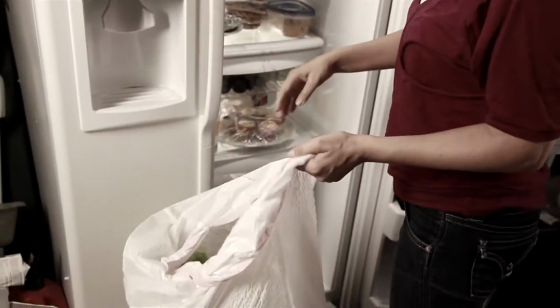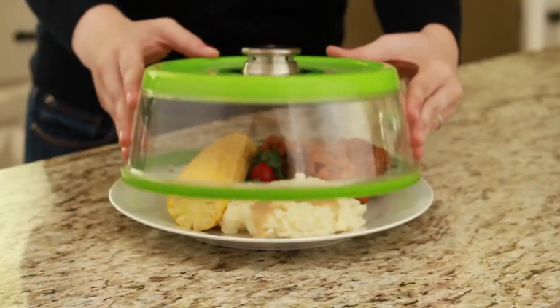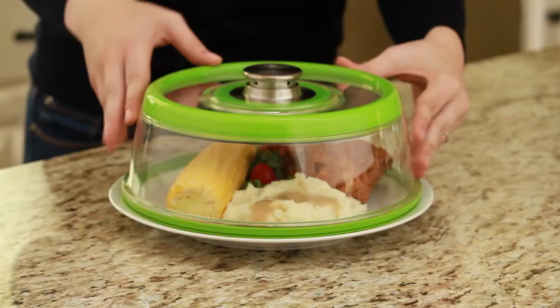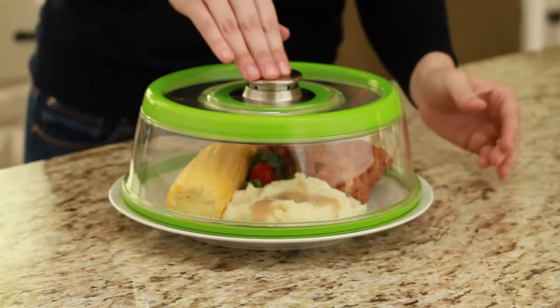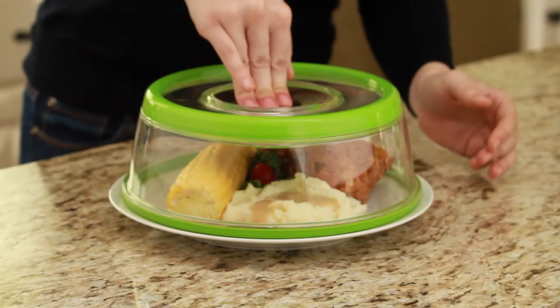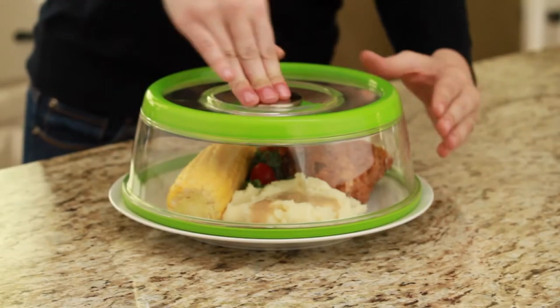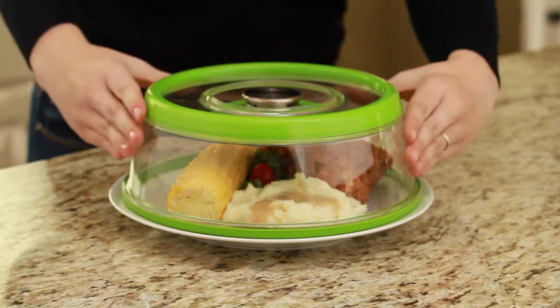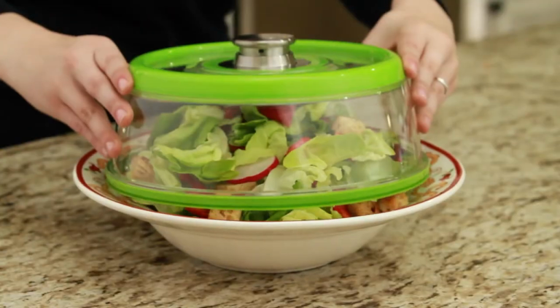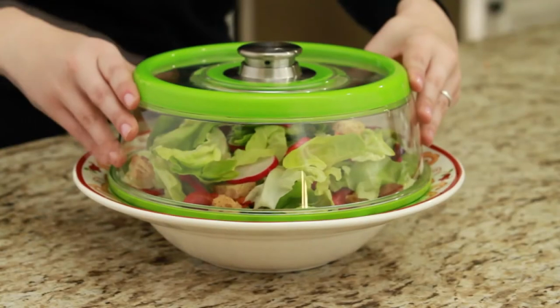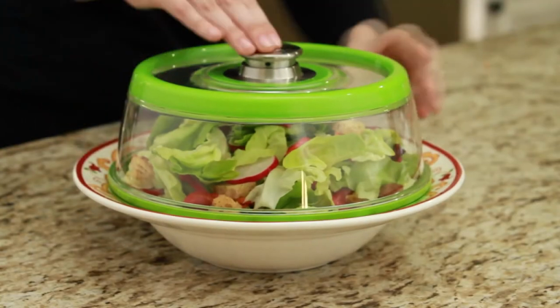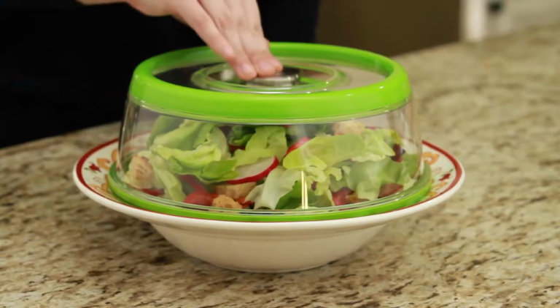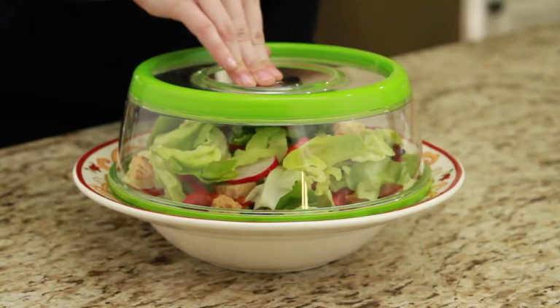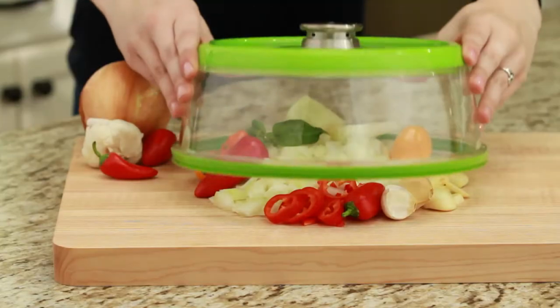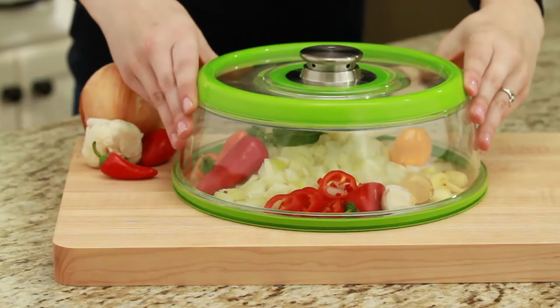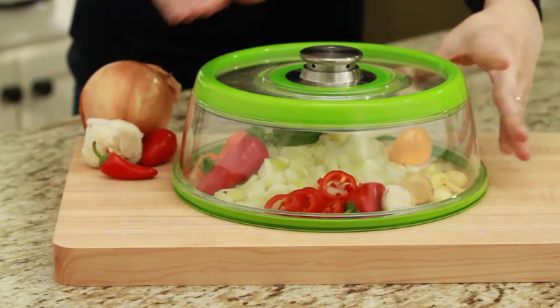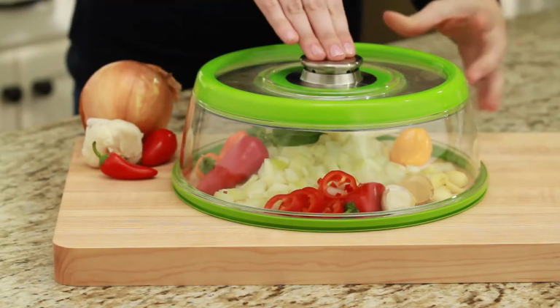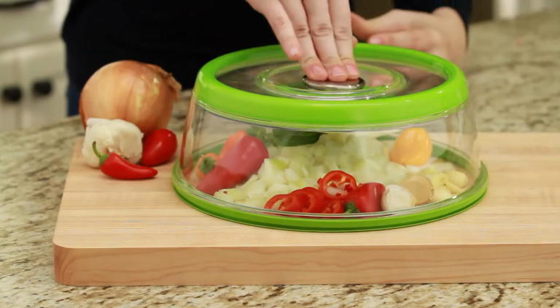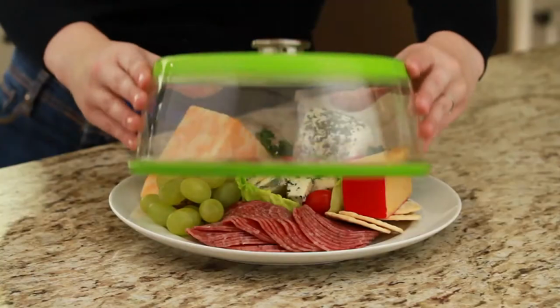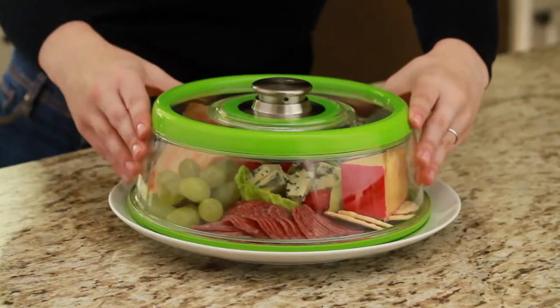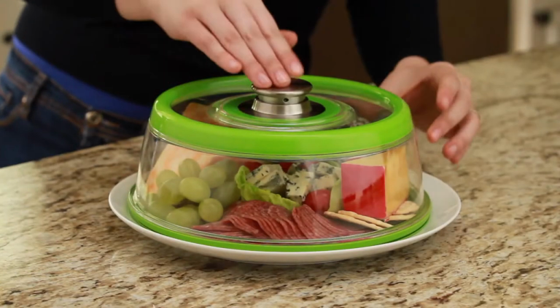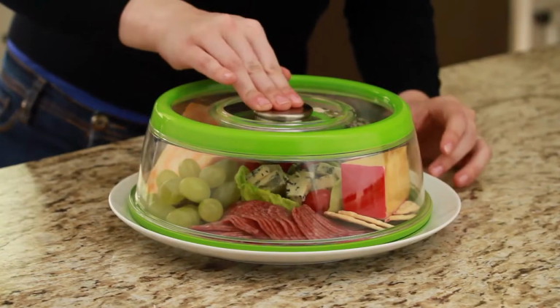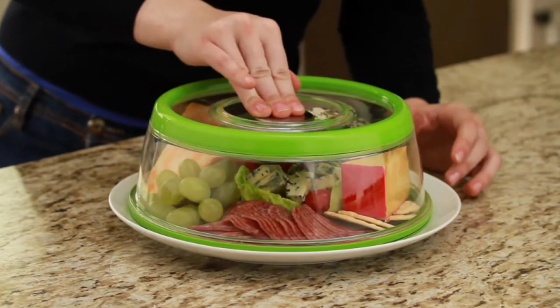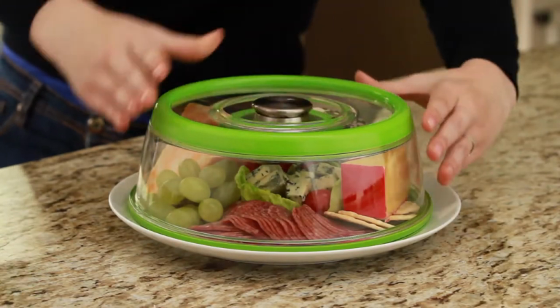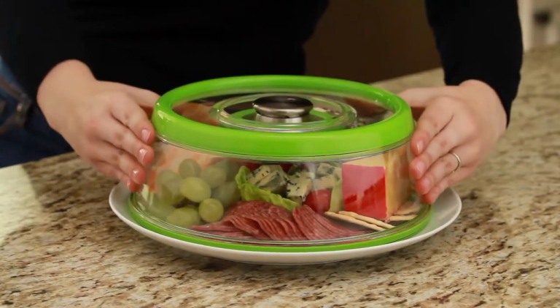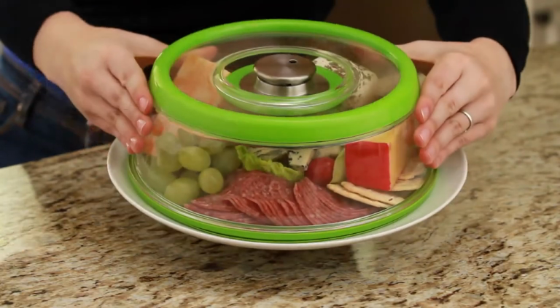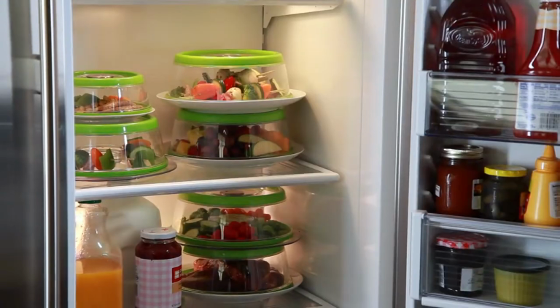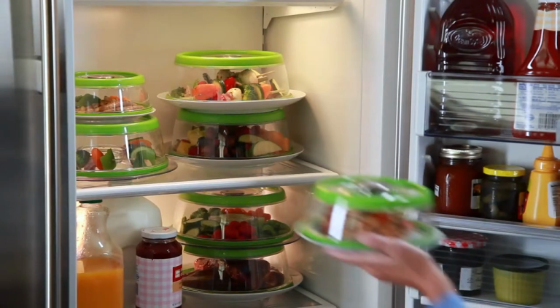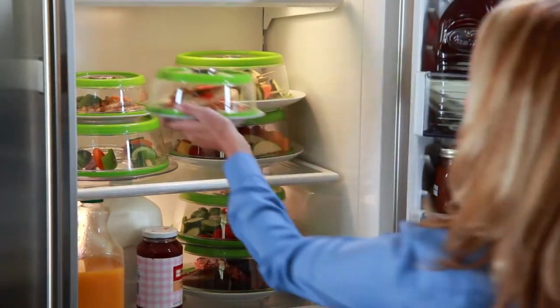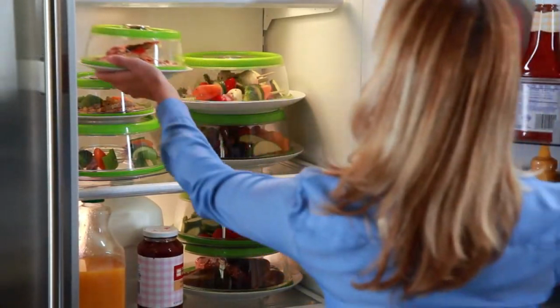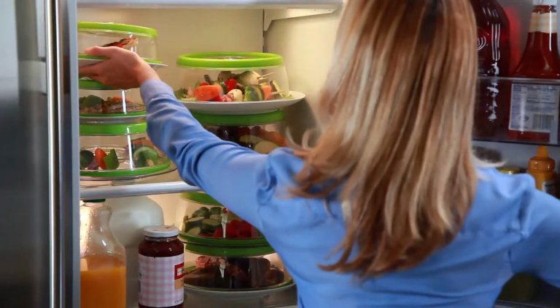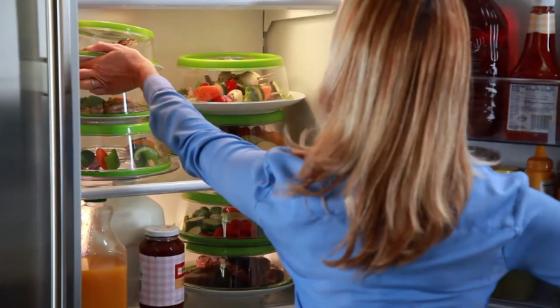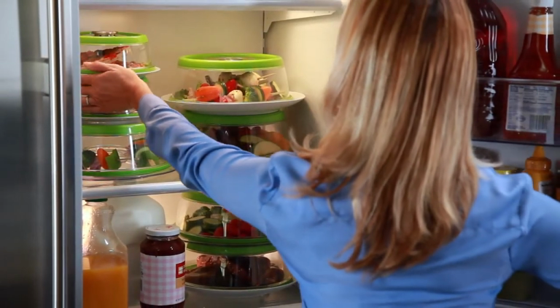Fits plates easily. Bowls brilliantly. Cutting boards quickly. And platters perfectly. The more you stack, the more you save.